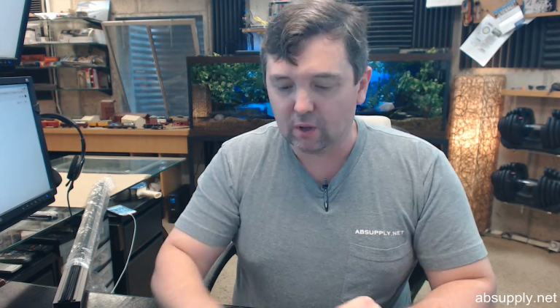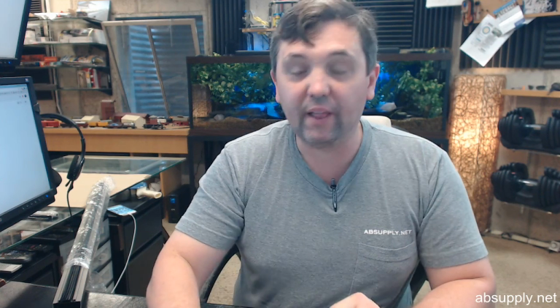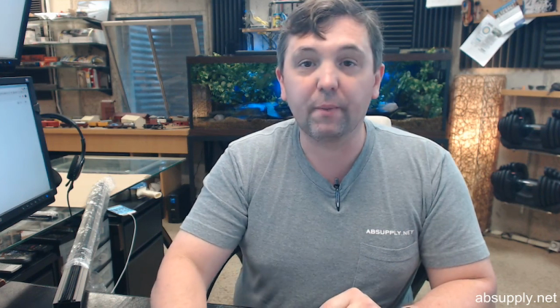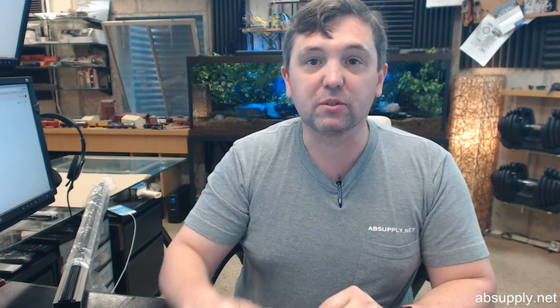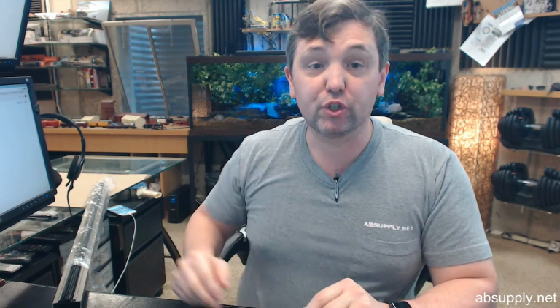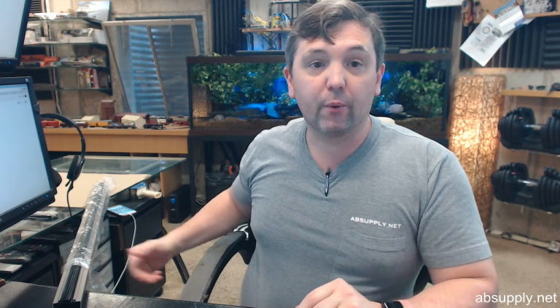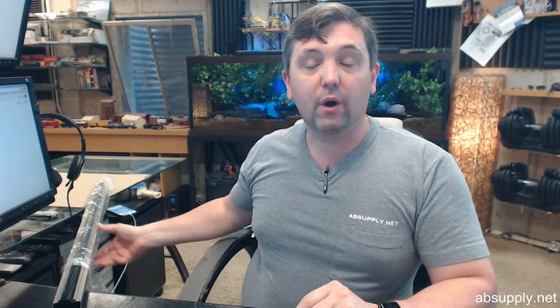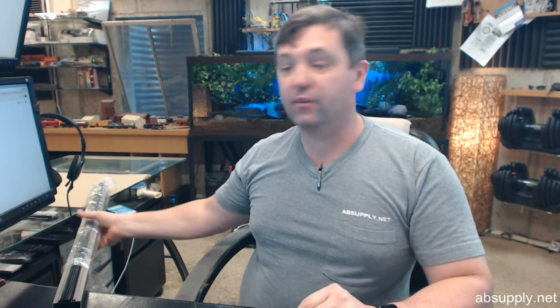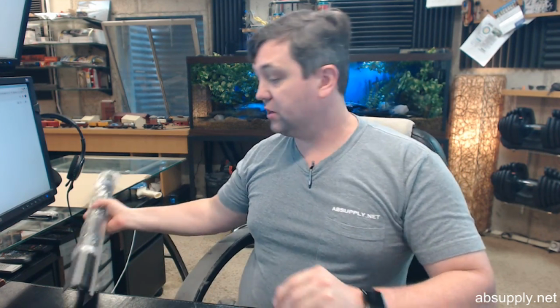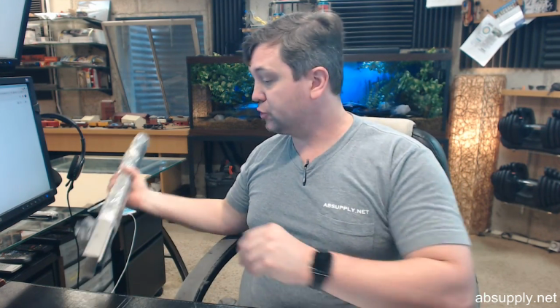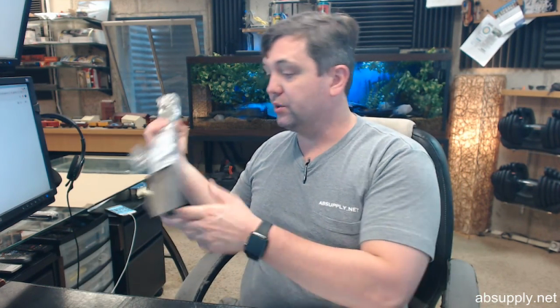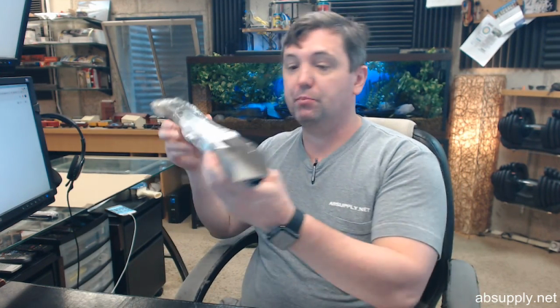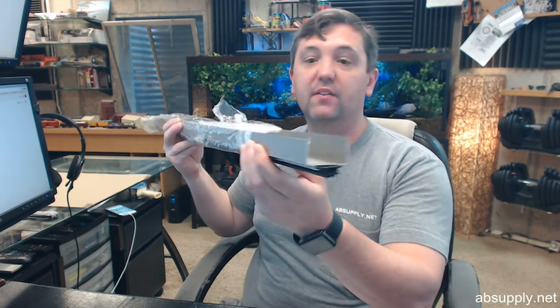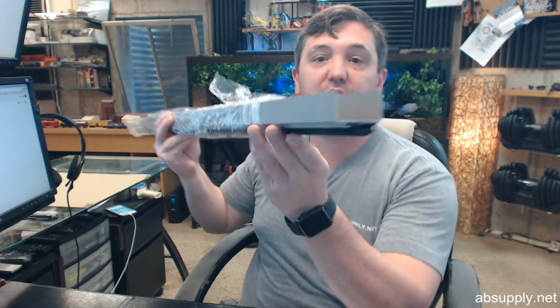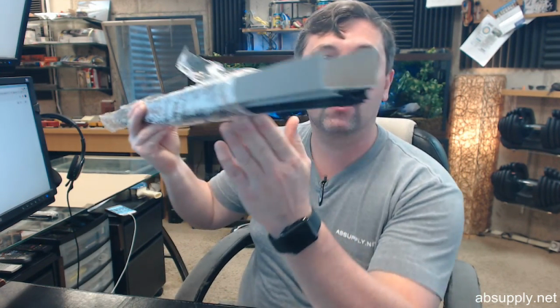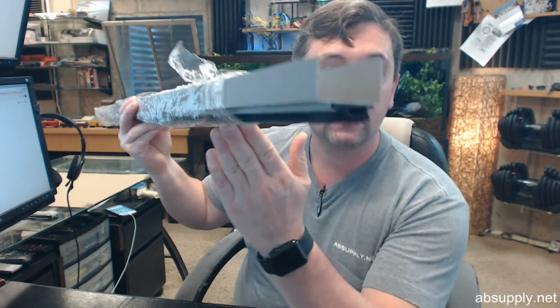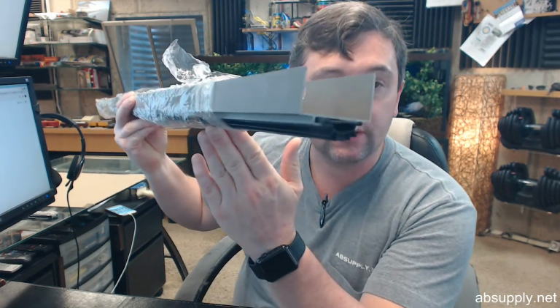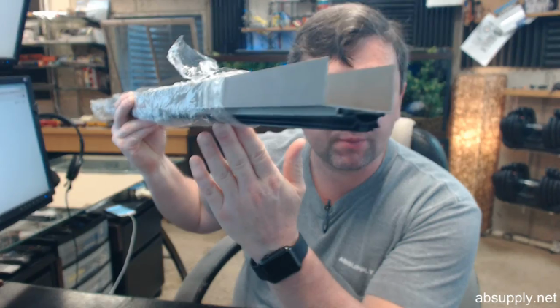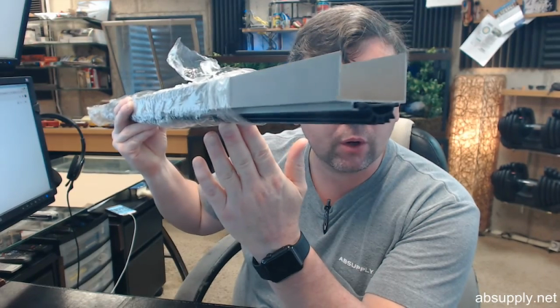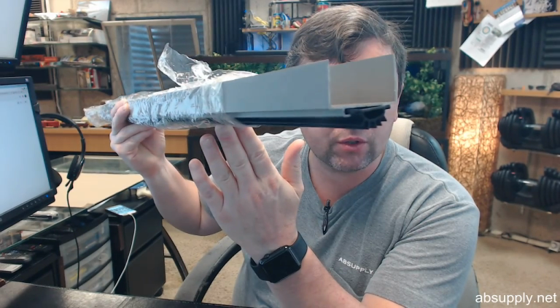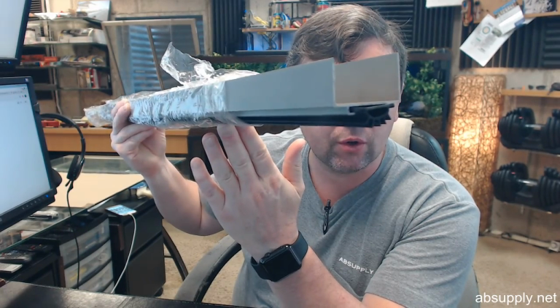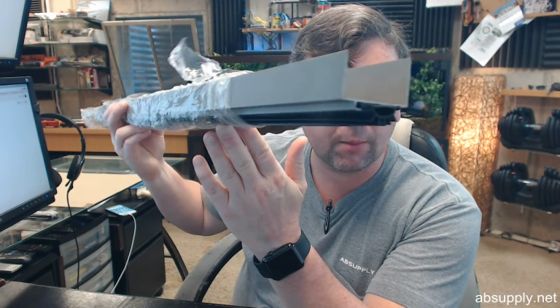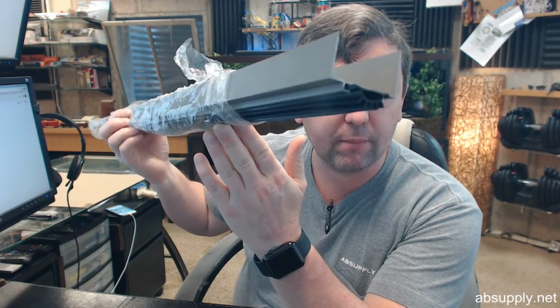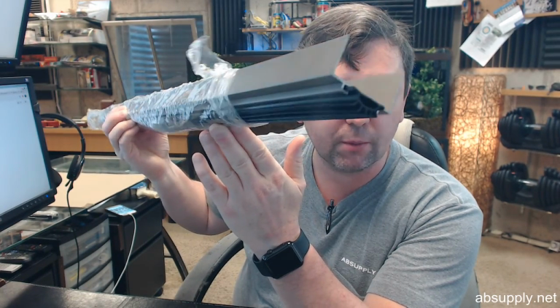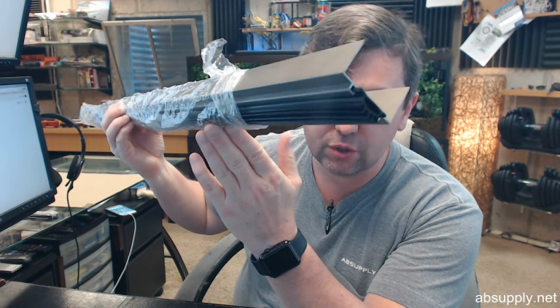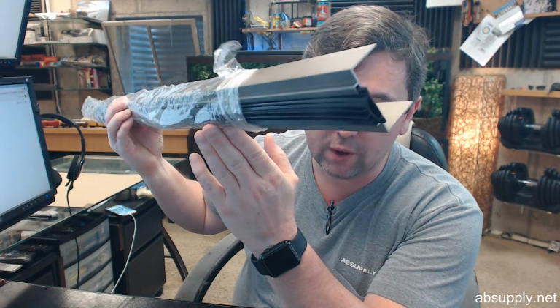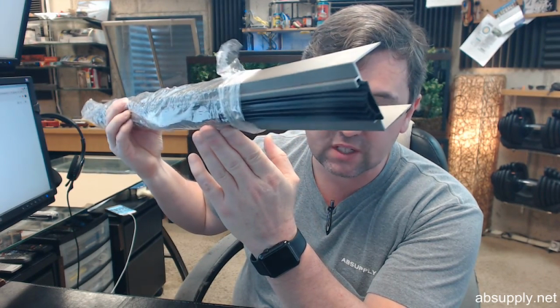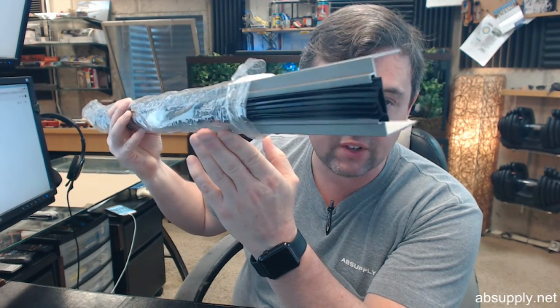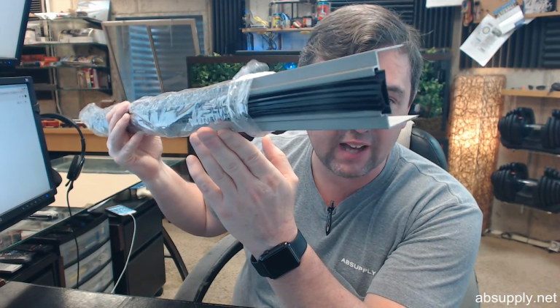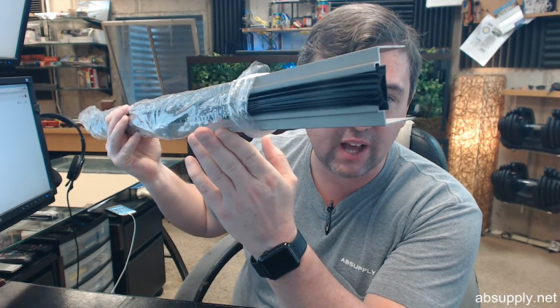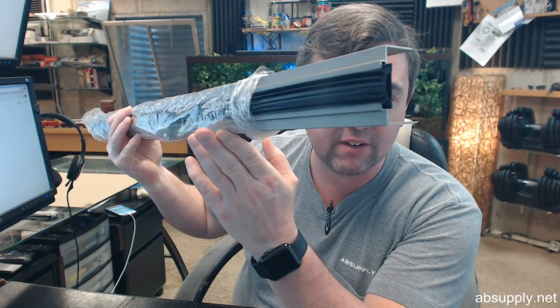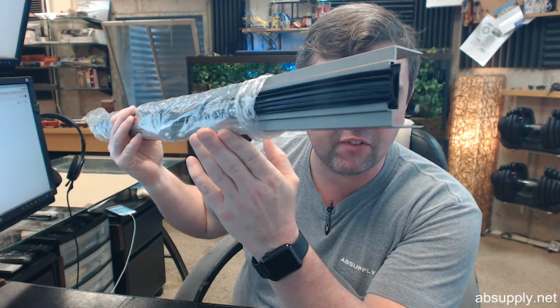Hello, my name is Rich Howard, owner of Architectural Builder Supply, and this video is to bring you a closer look at the Pemko 217SNV.